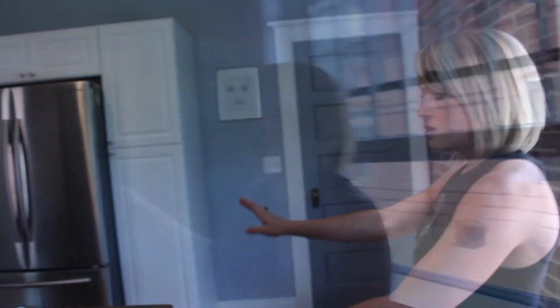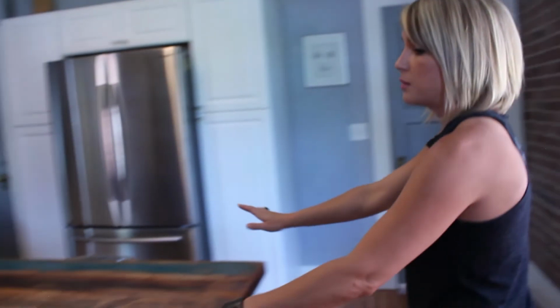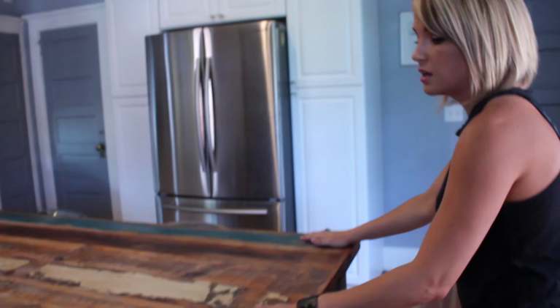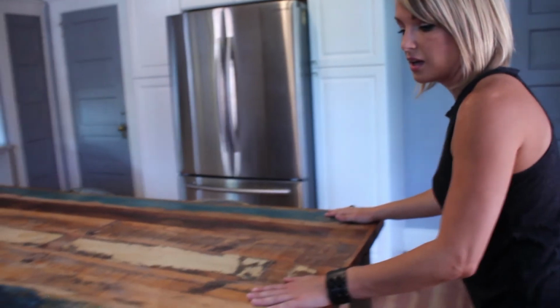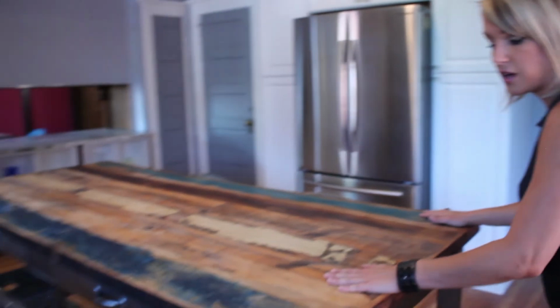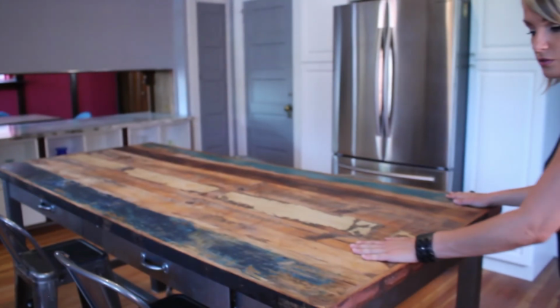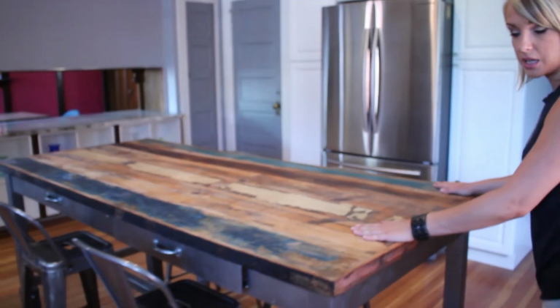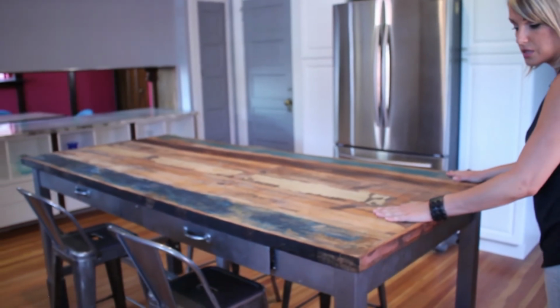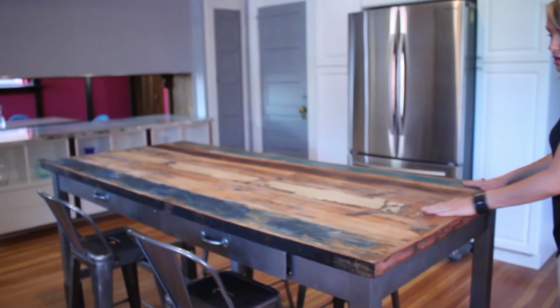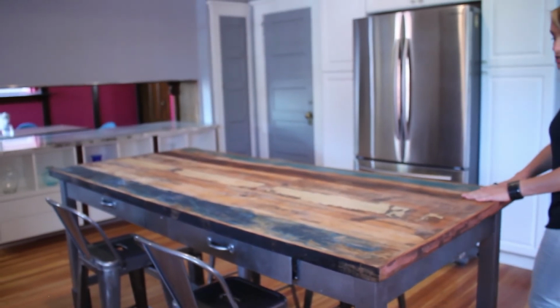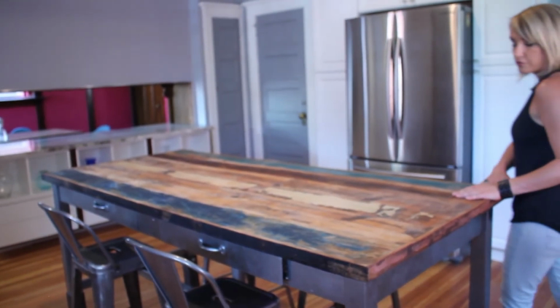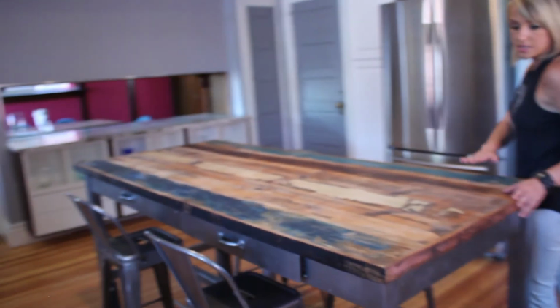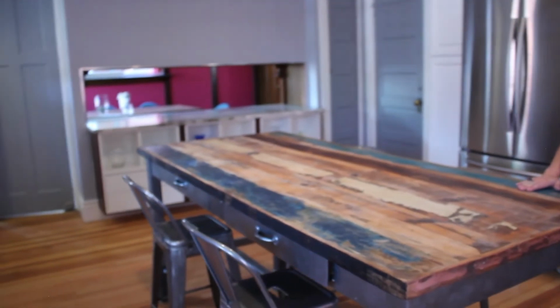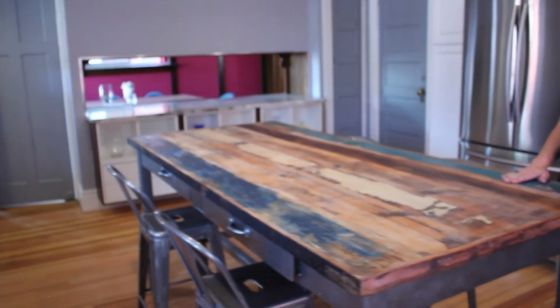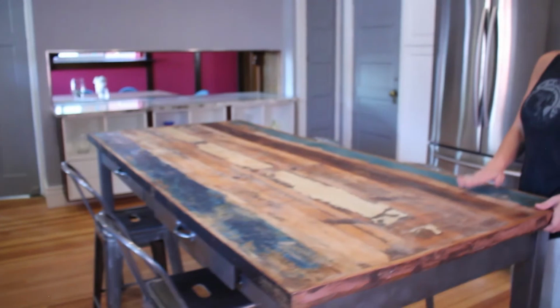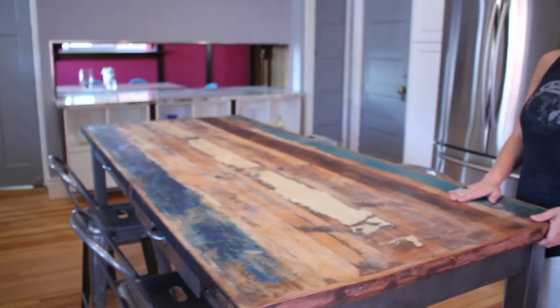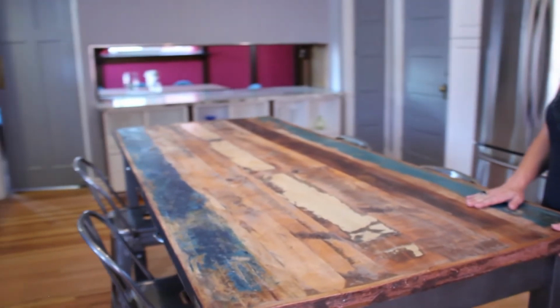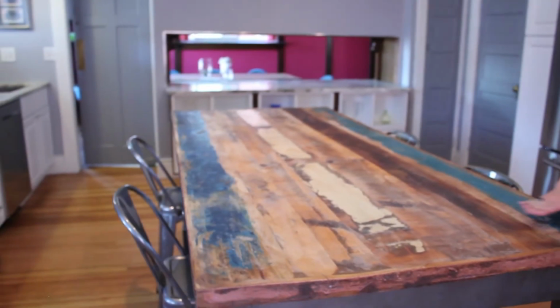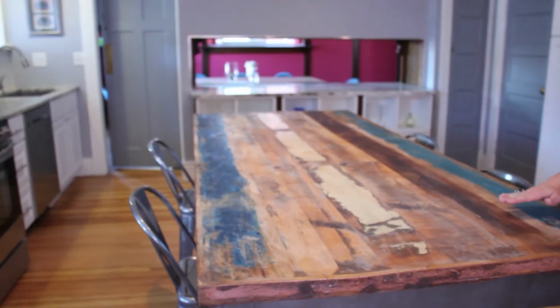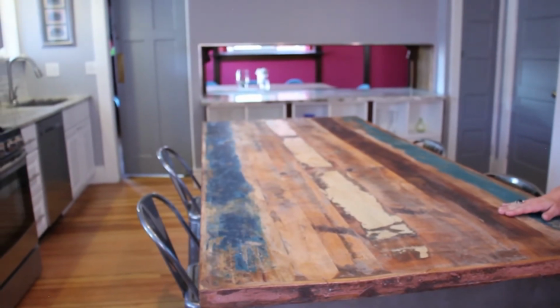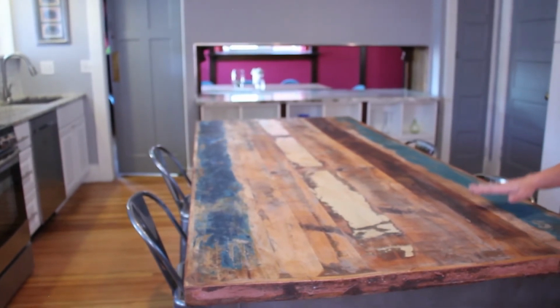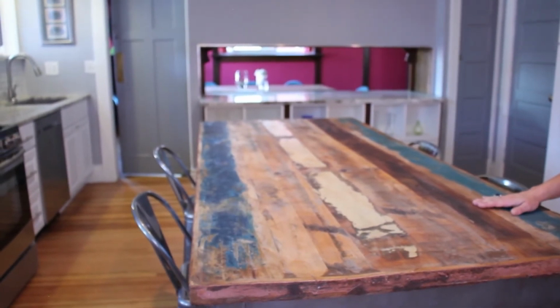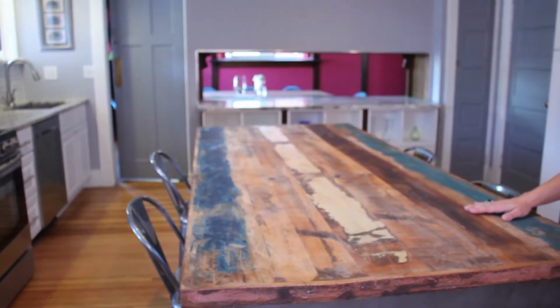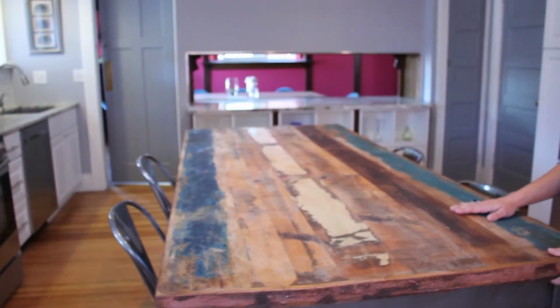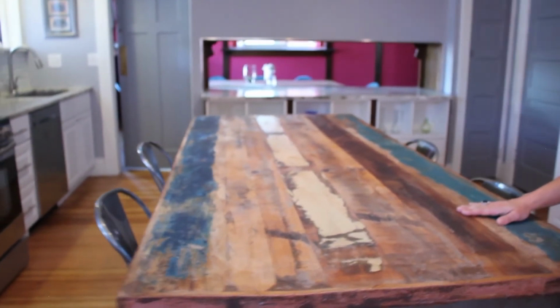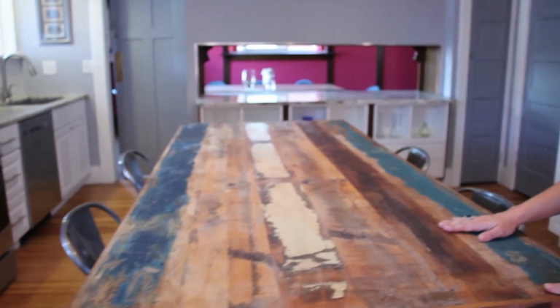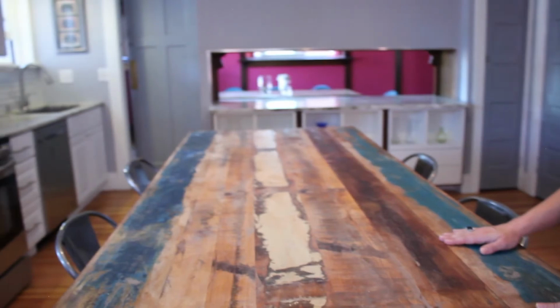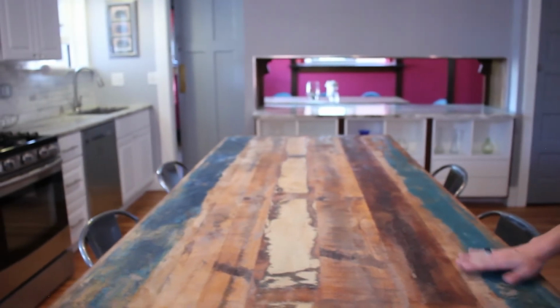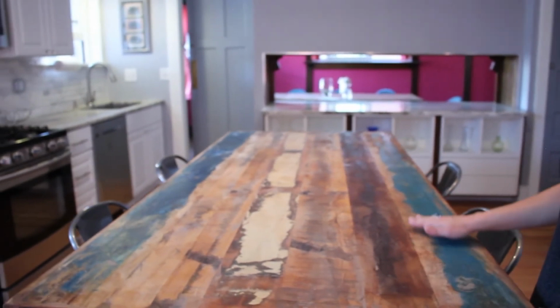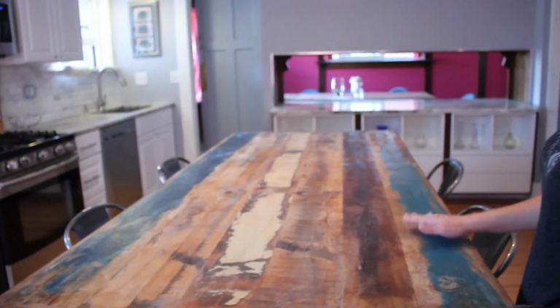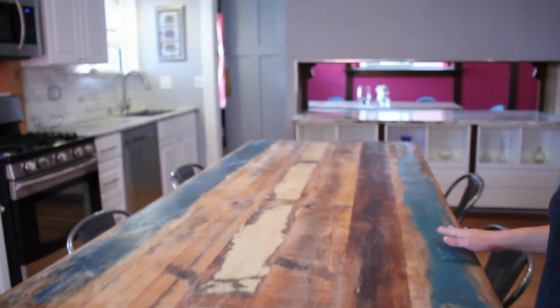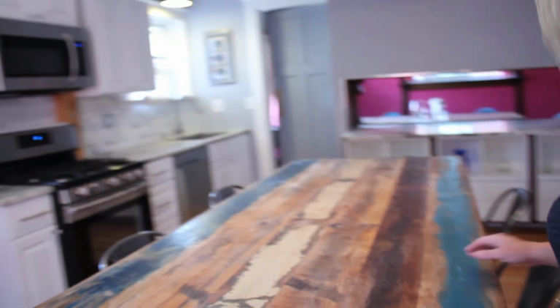This table I found for my client — it was originally from India and it's a work table. It's a regular height dining table that we adjusted to make it a counter height island, like a big nice work space.